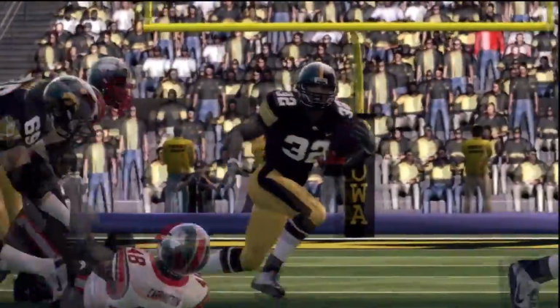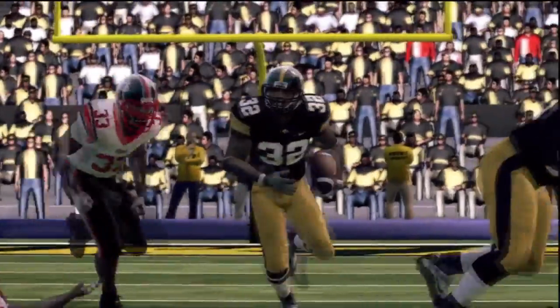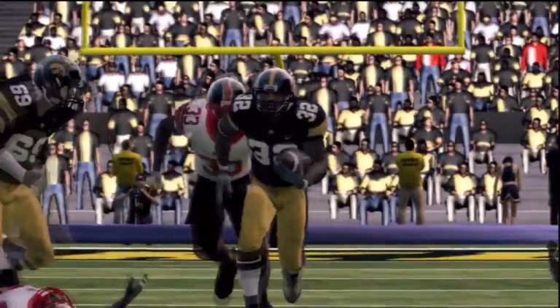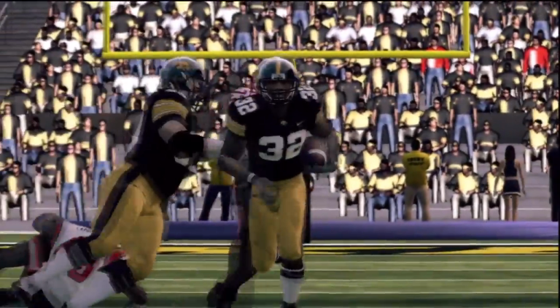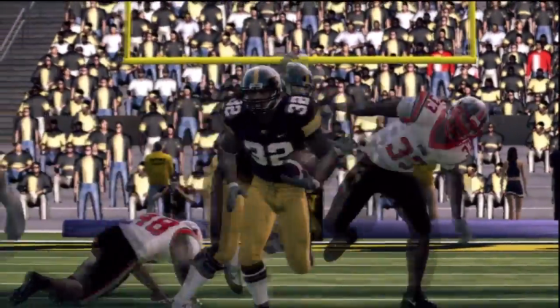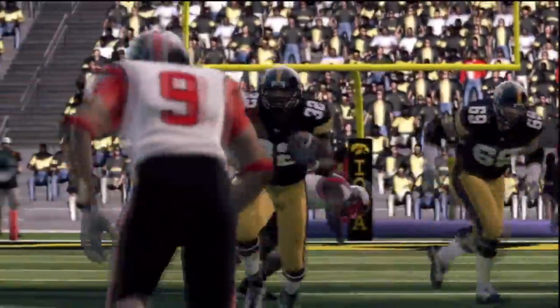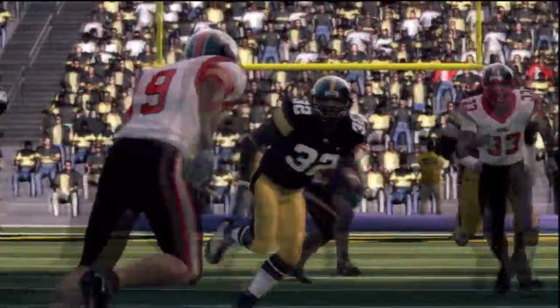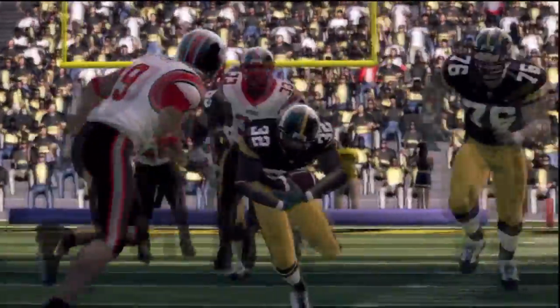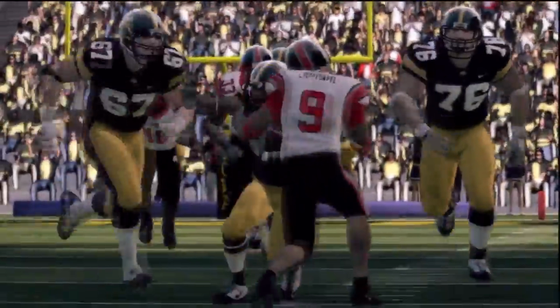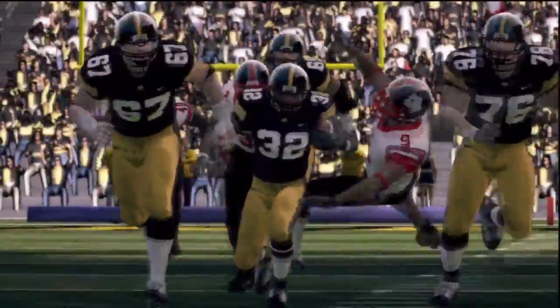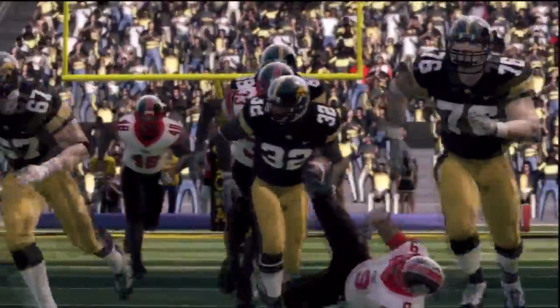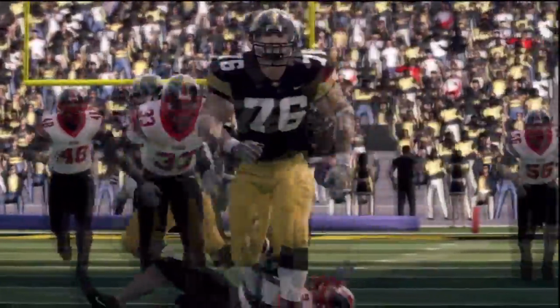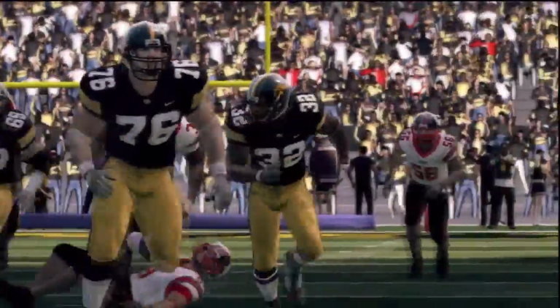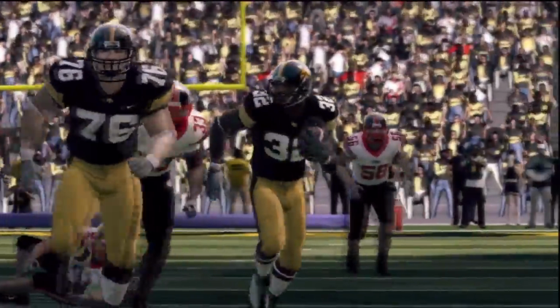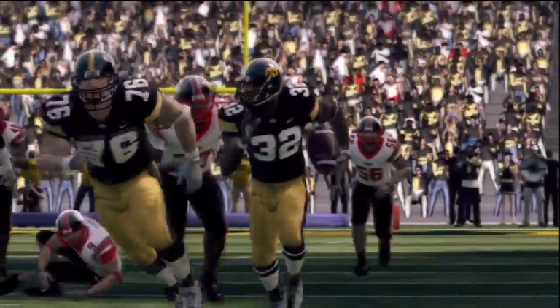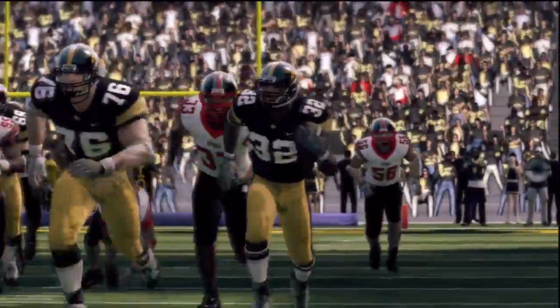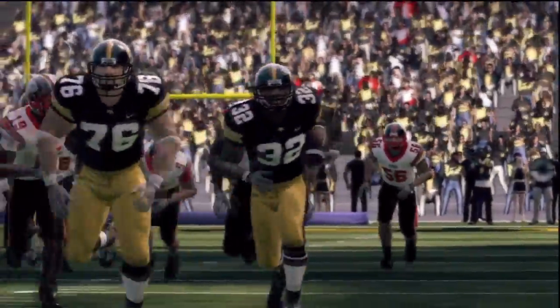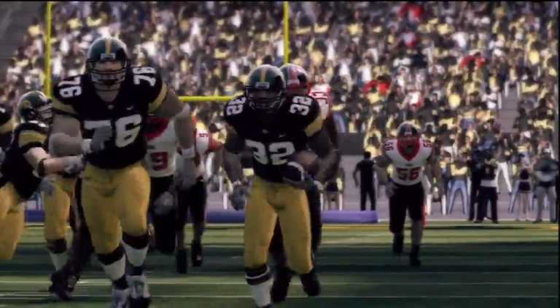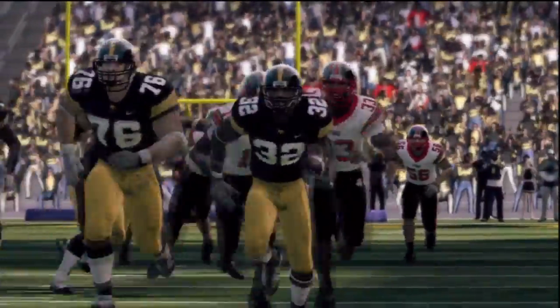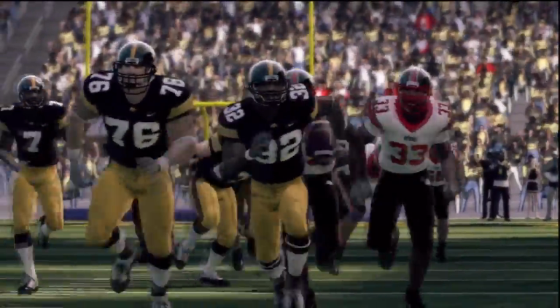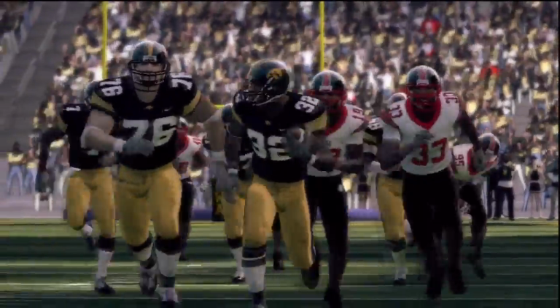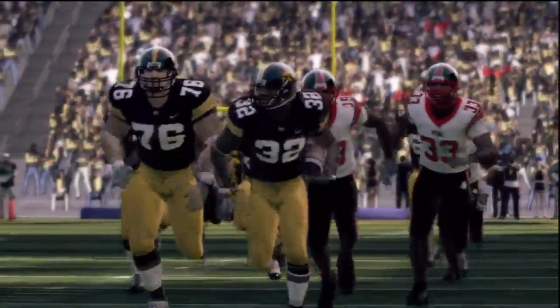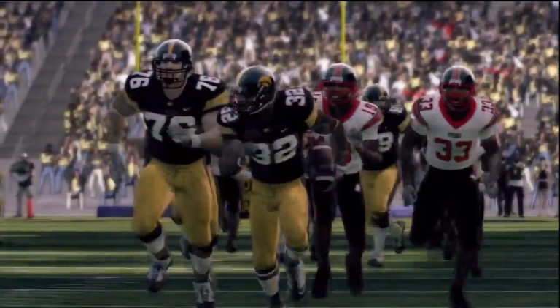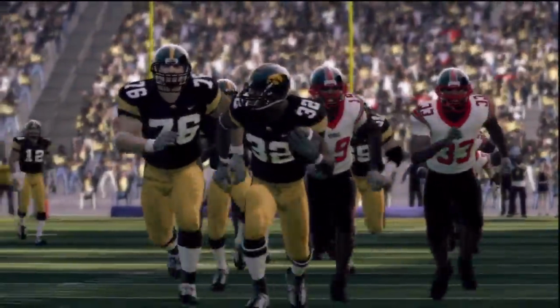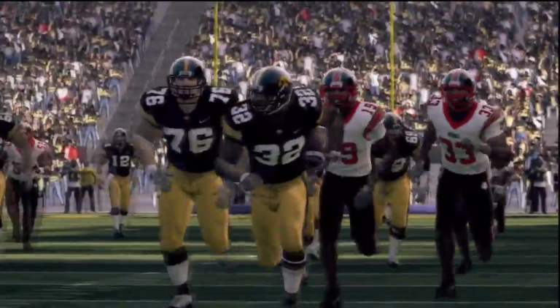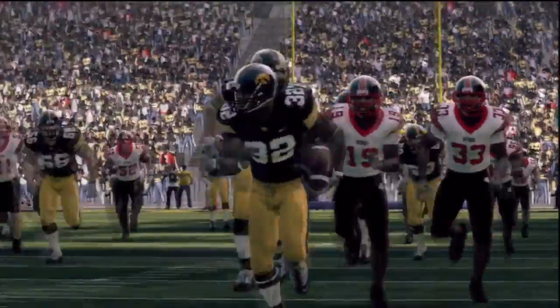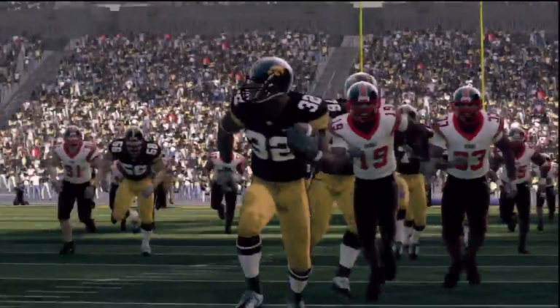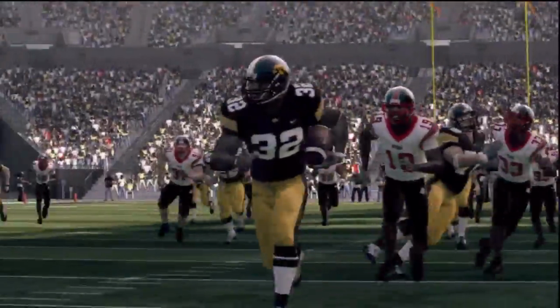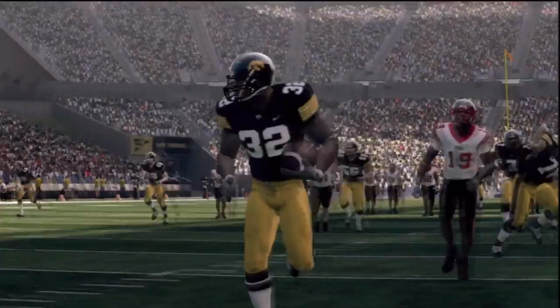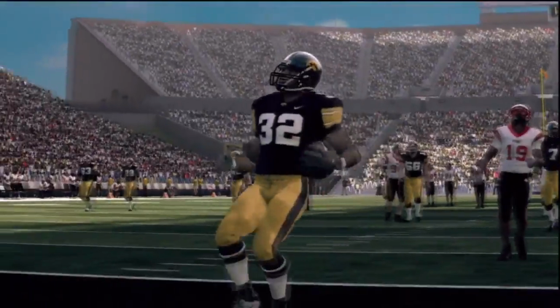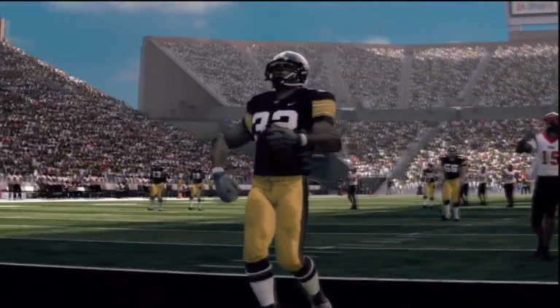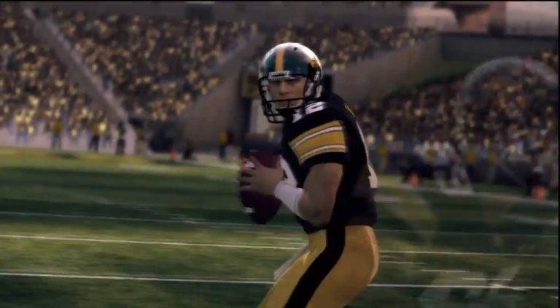The Hawkeyes though would answer right back. Halfback Adam Robinson takes the next offensive play 75 yards off tackle for a score. Robinson would add another touchdown run on the next drive, giving the Hawkeyes a 14-7 lead.